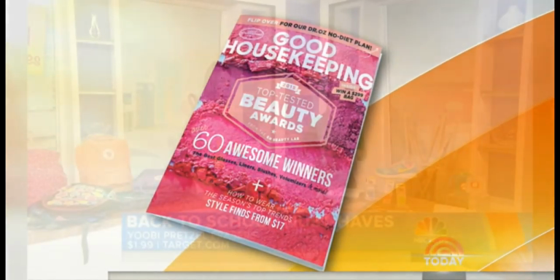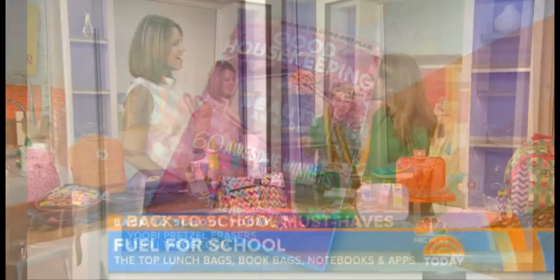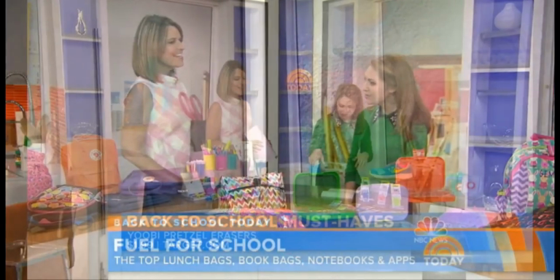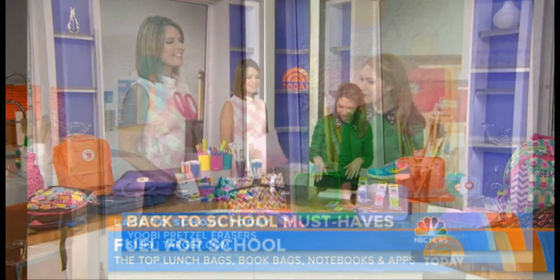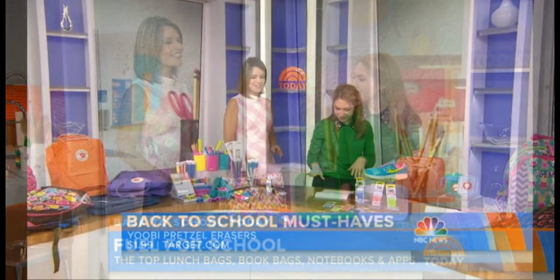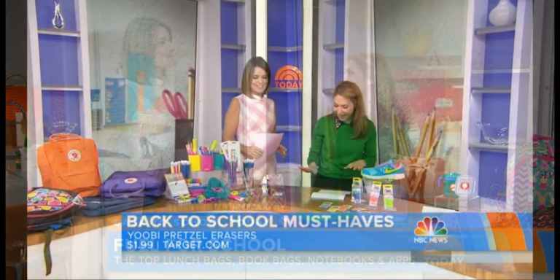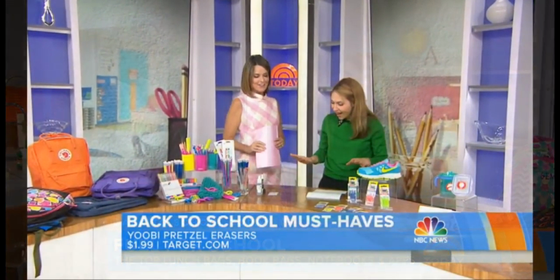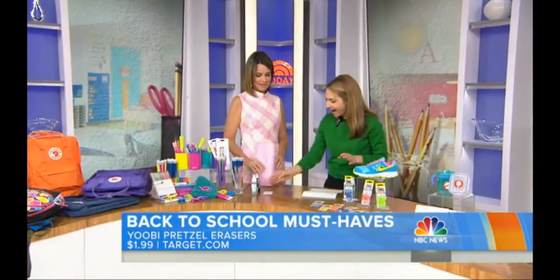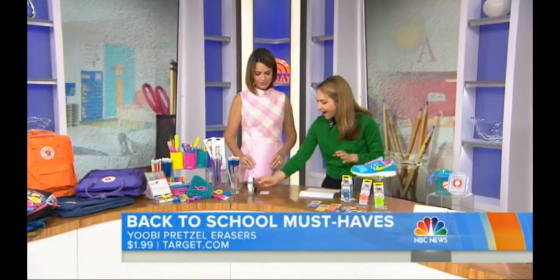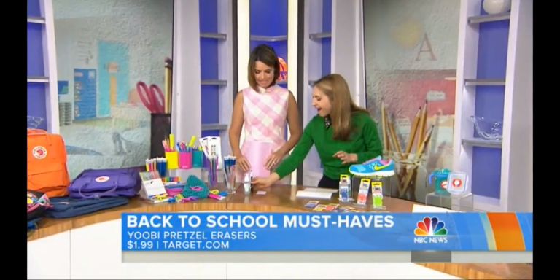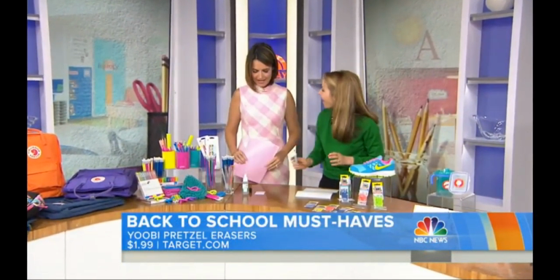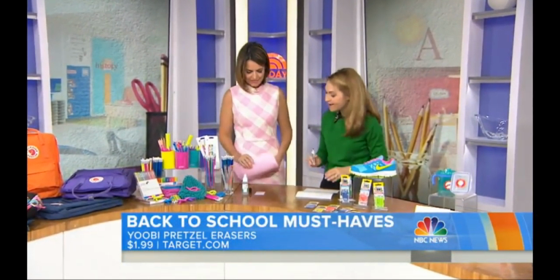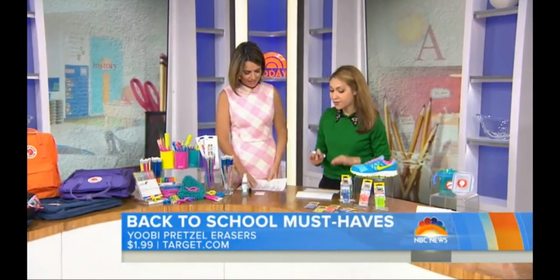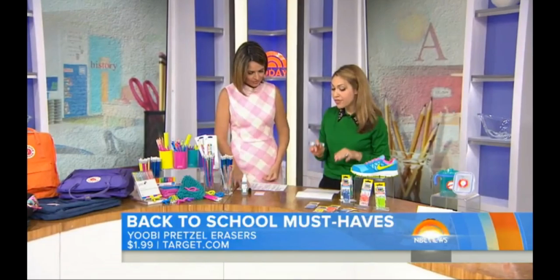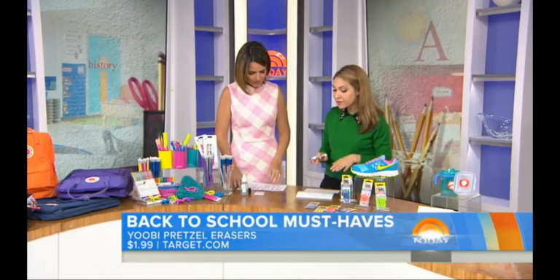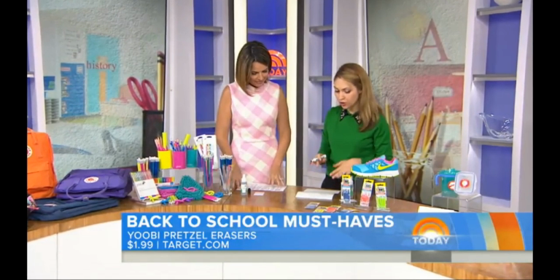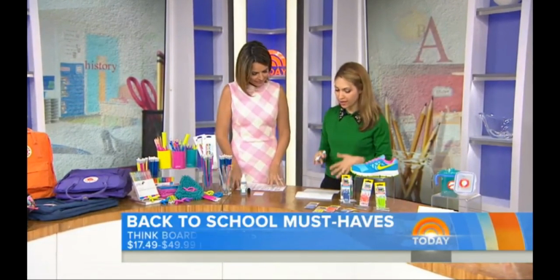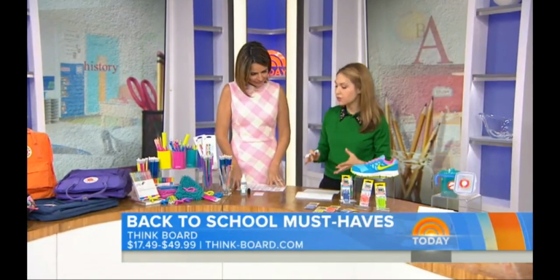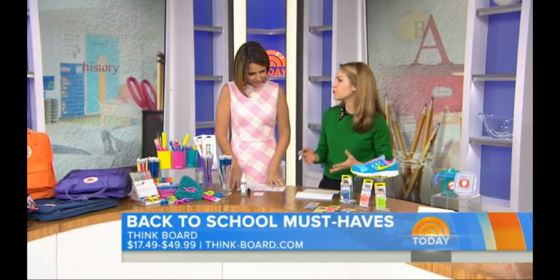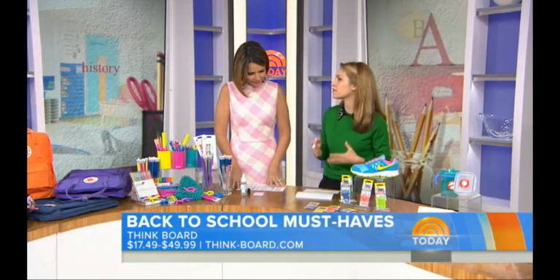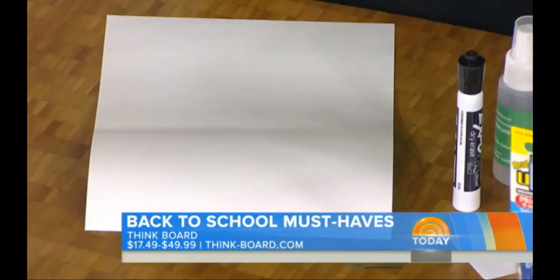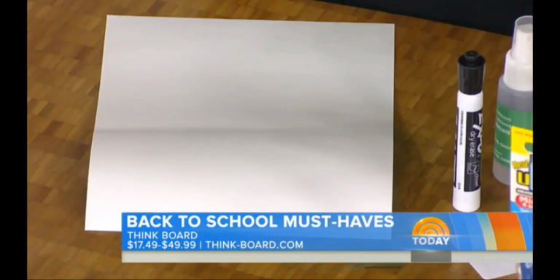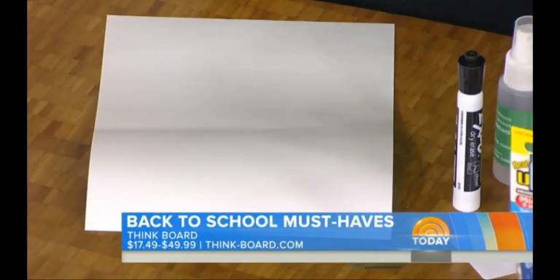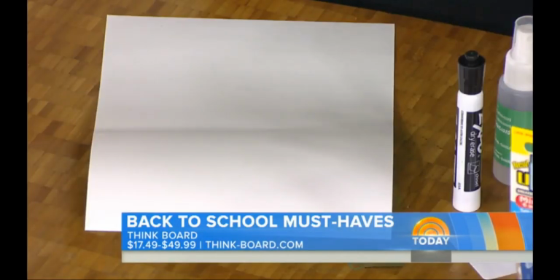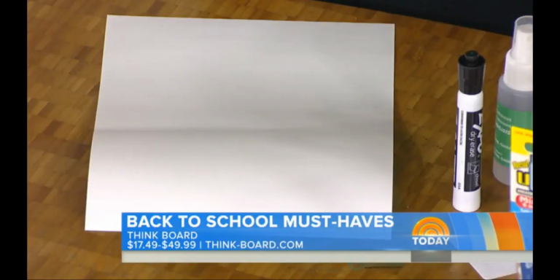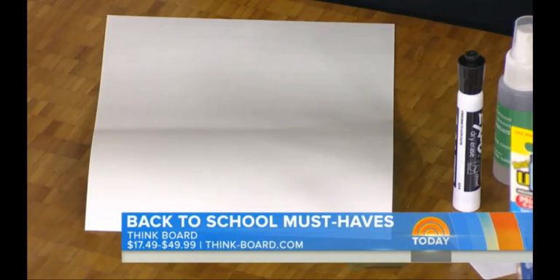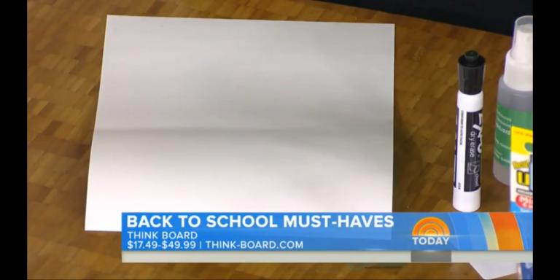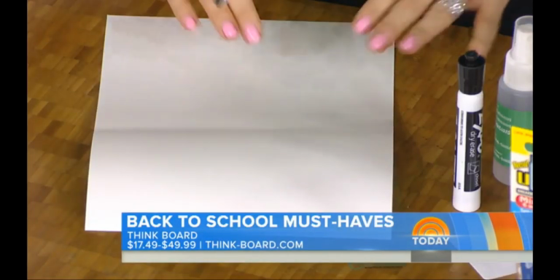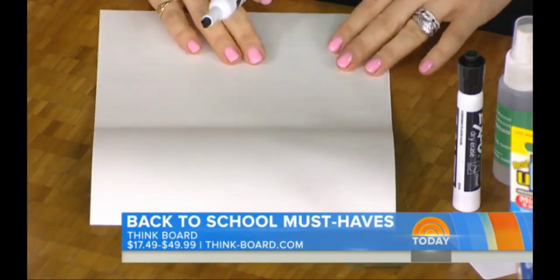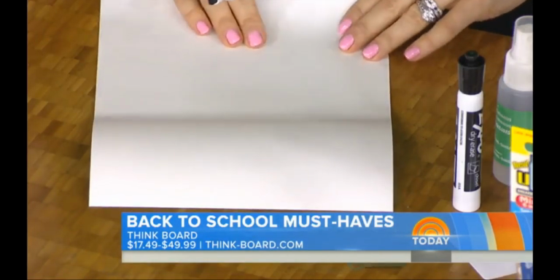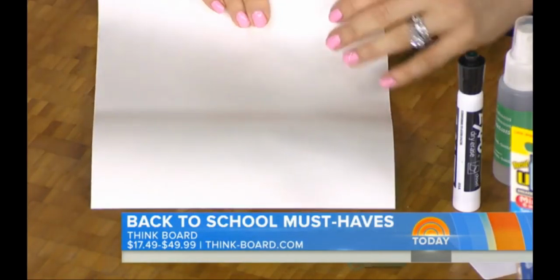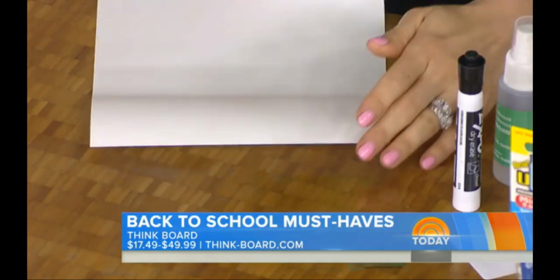I used to love to go to the office supply store with my dad. So this is really cool. I could see you guys using this even here in your Today Show HQ. This is called the Think Board.